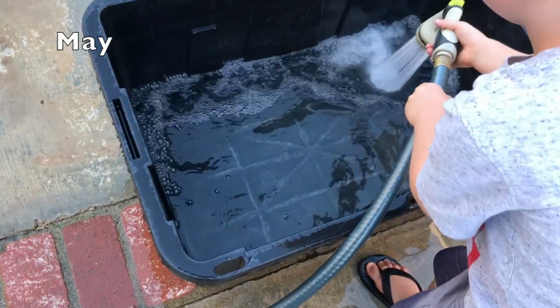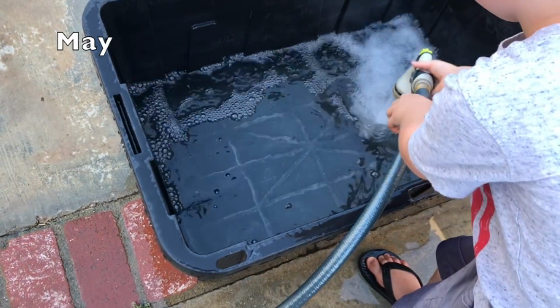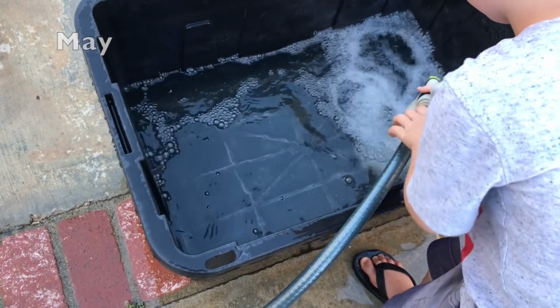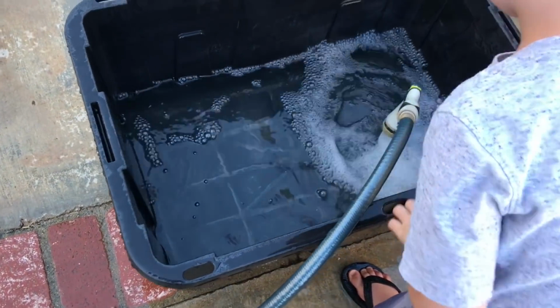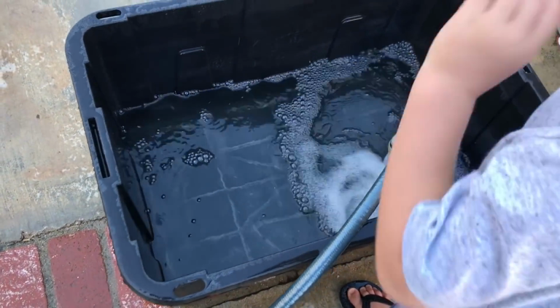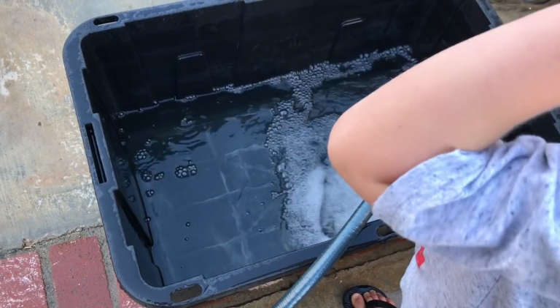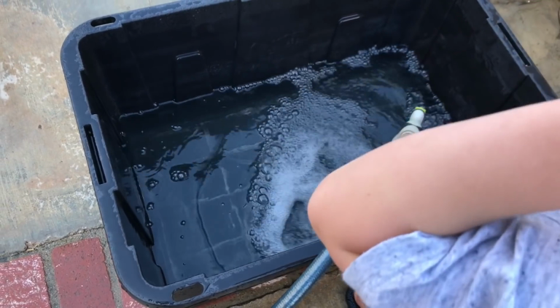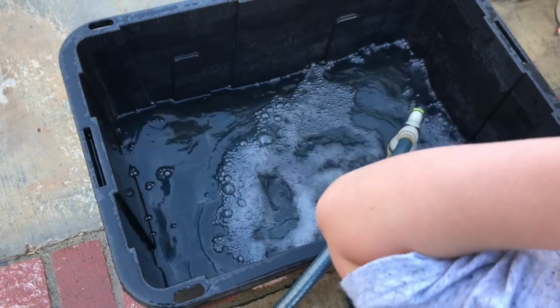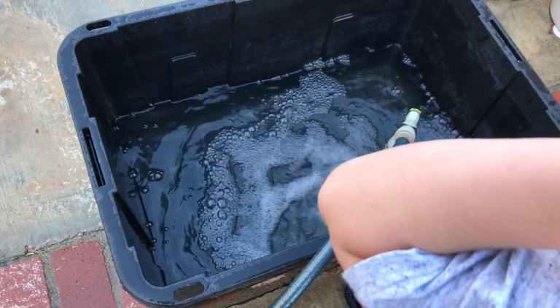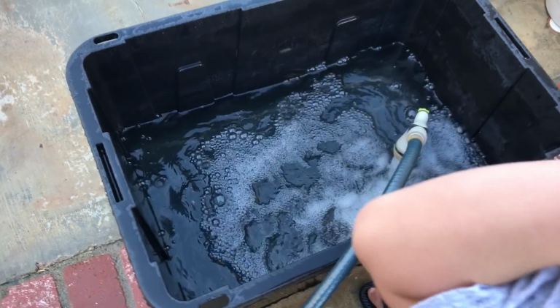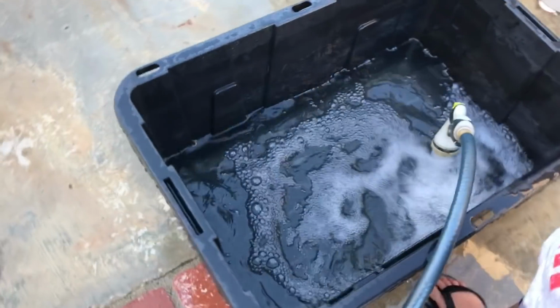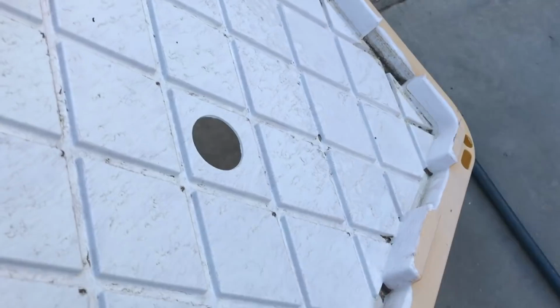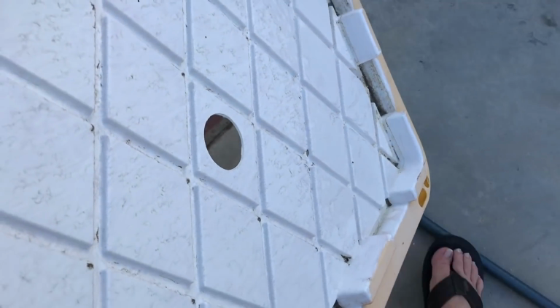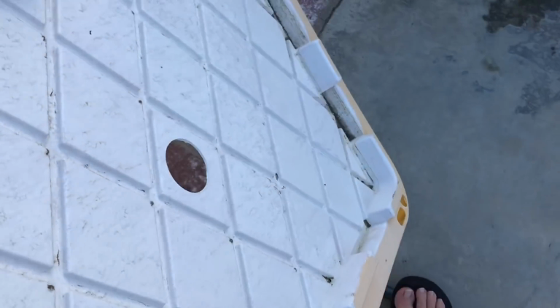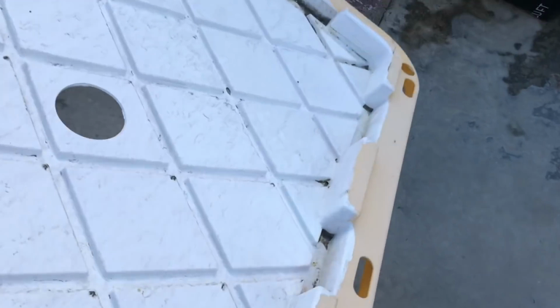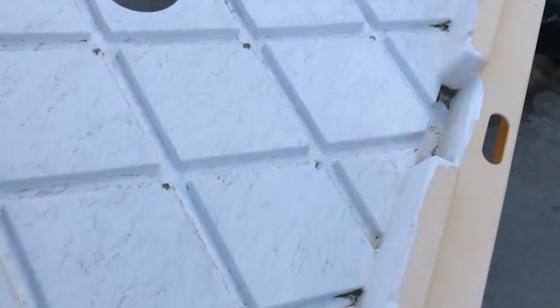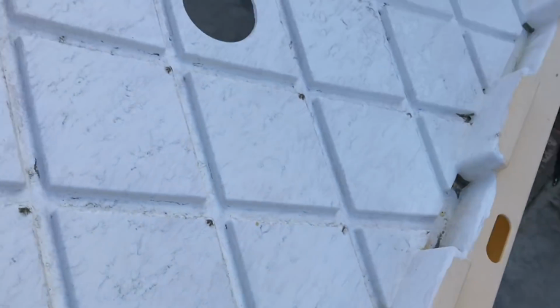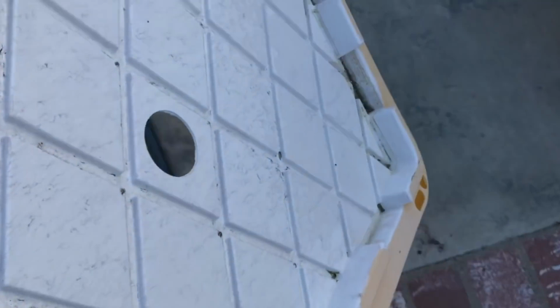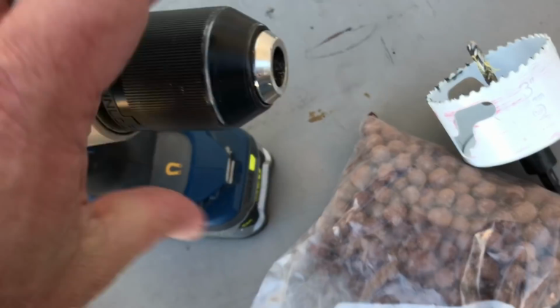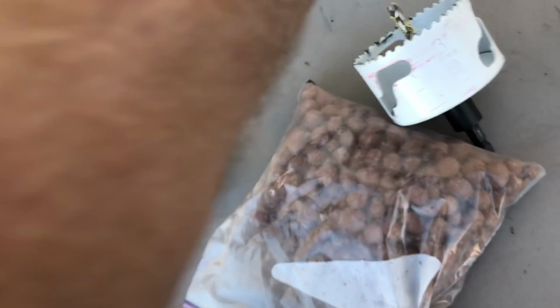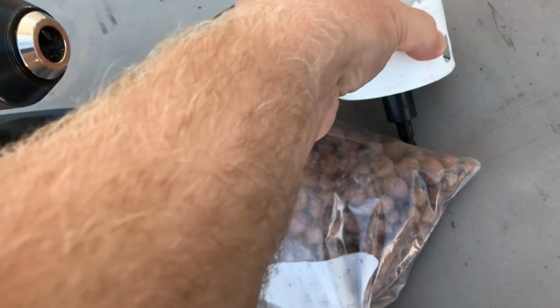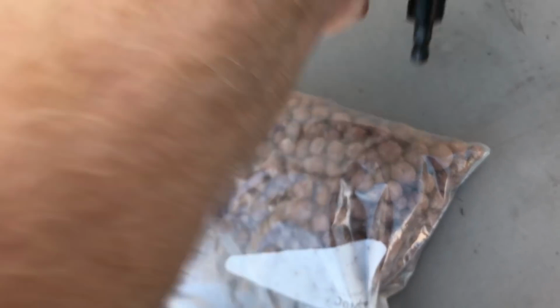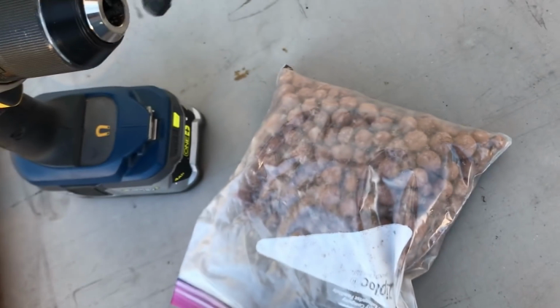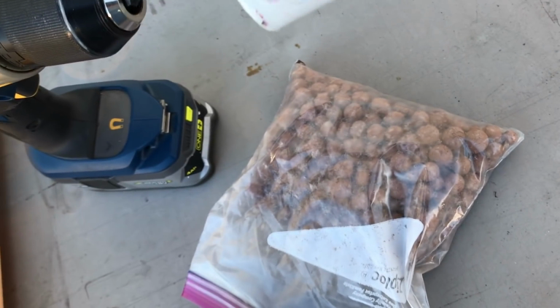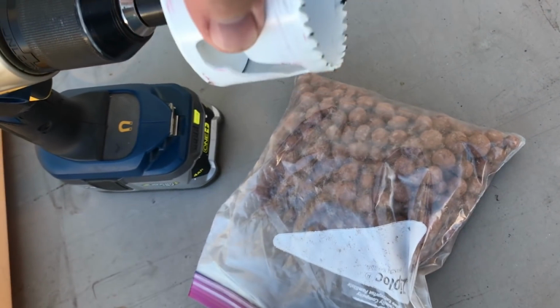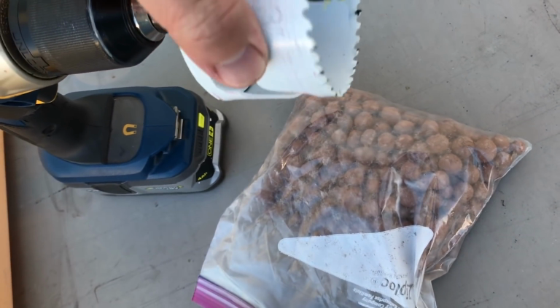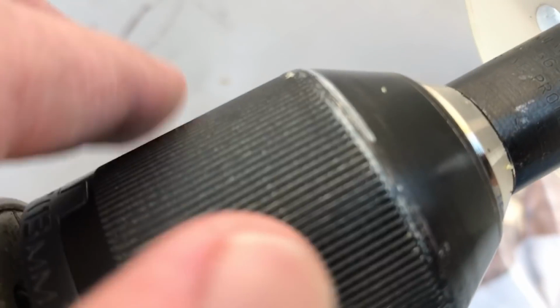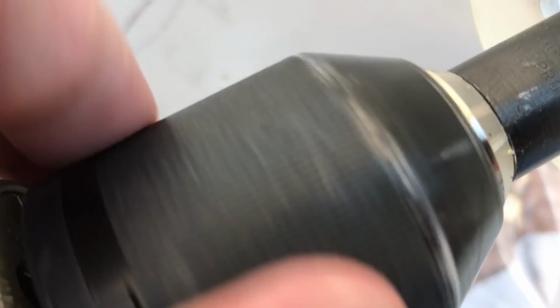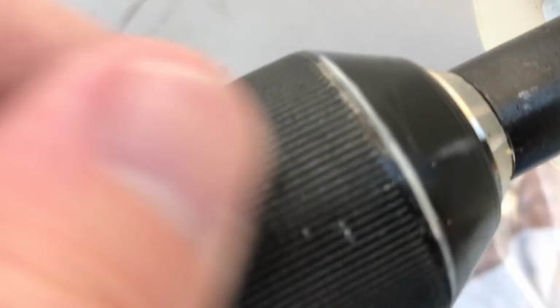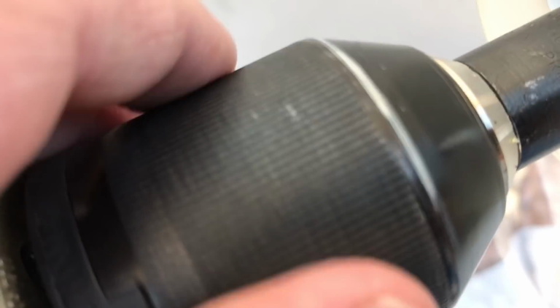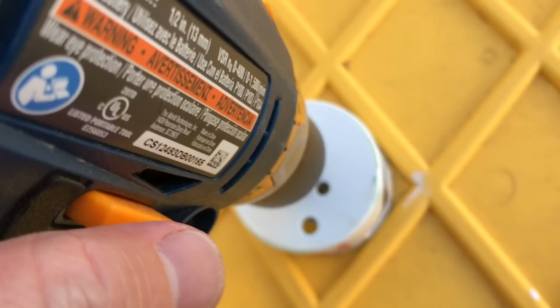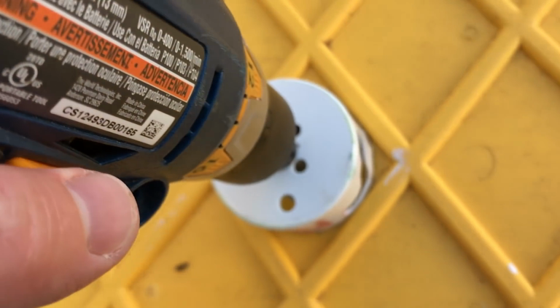We need to turn it into a 3-inch hole. Want to see how? Put your drill in reverse.